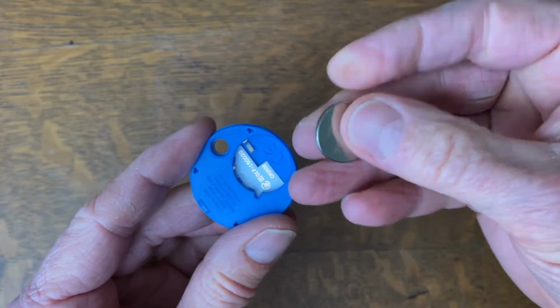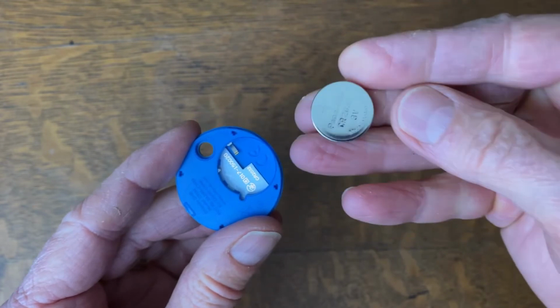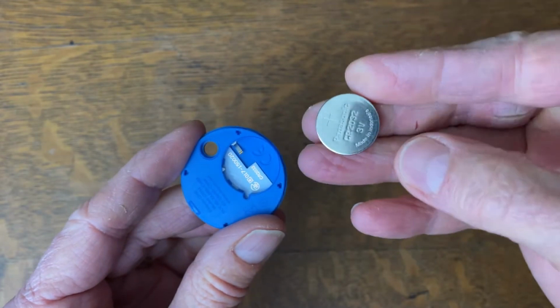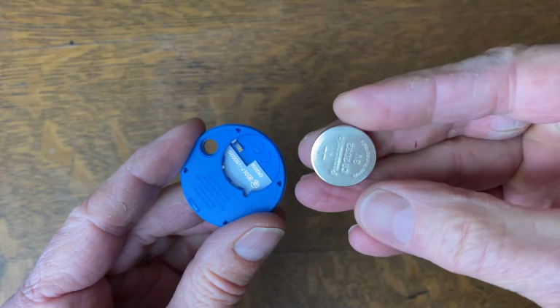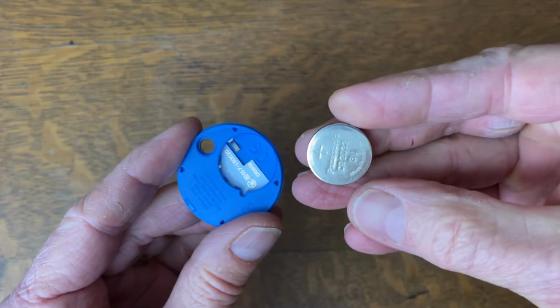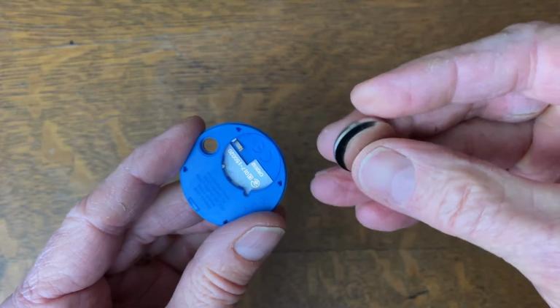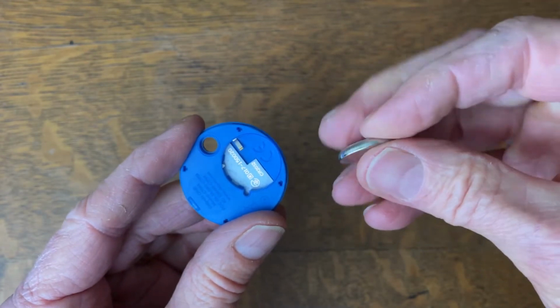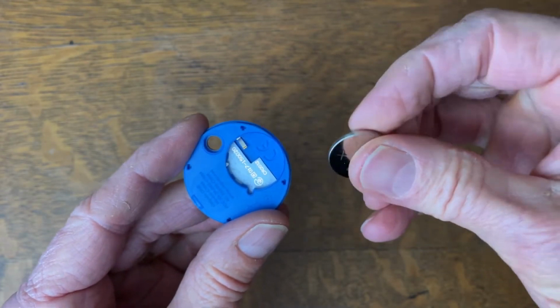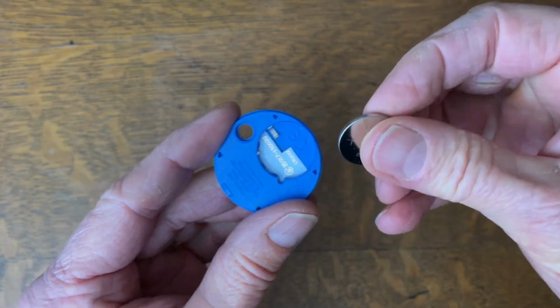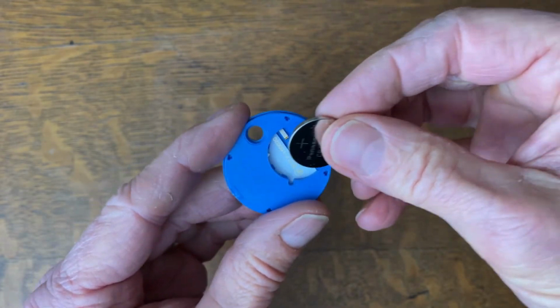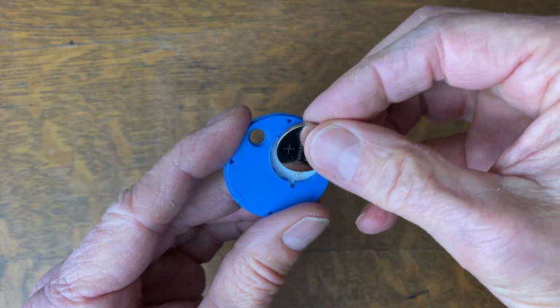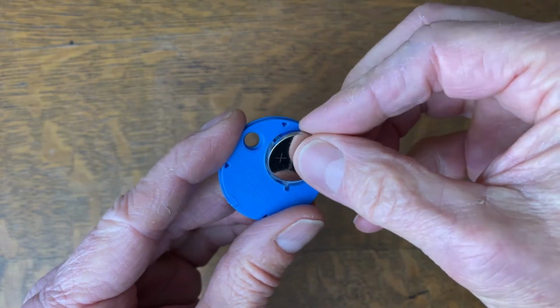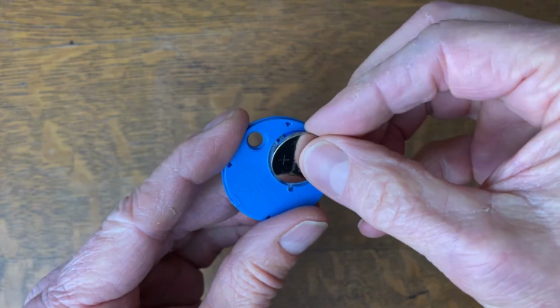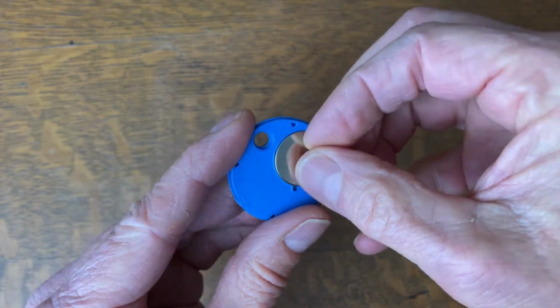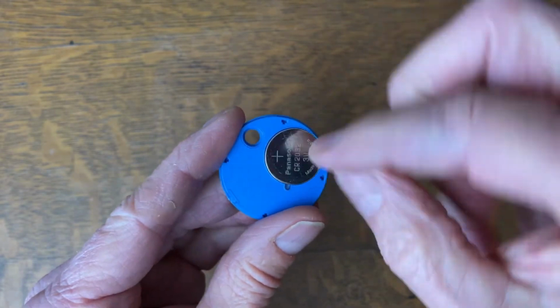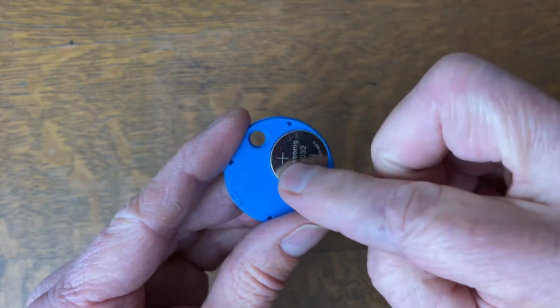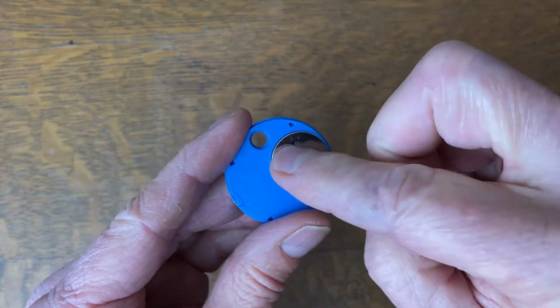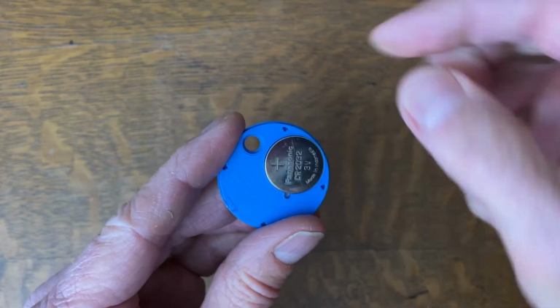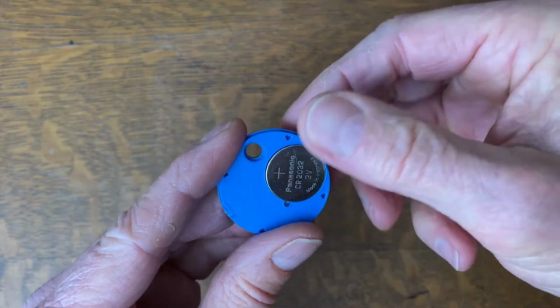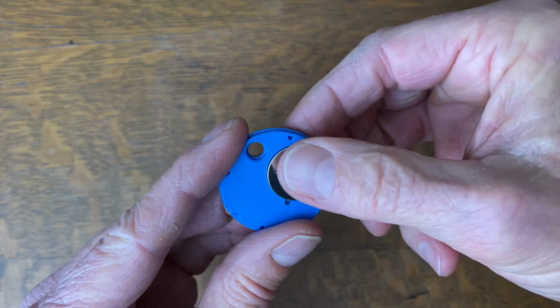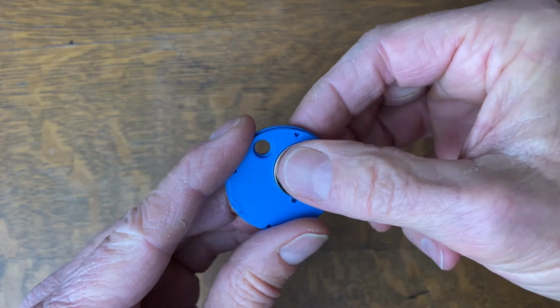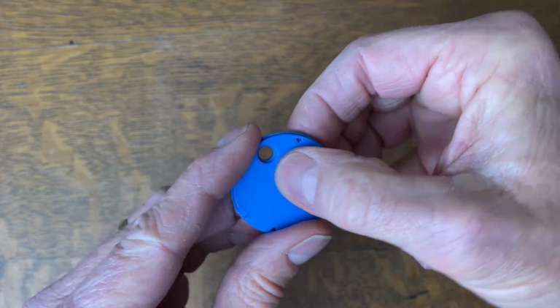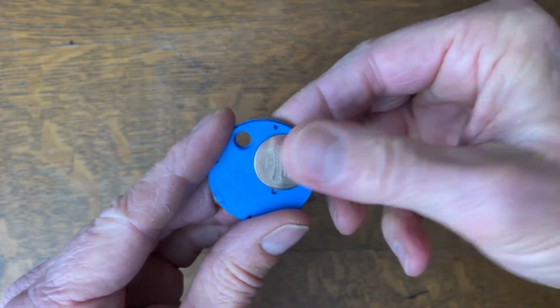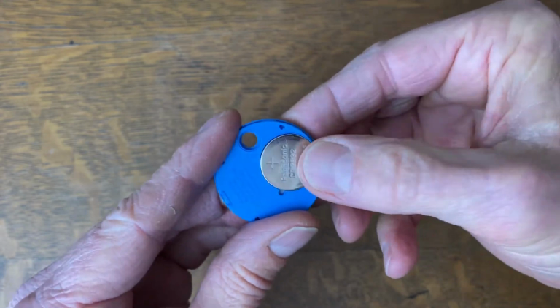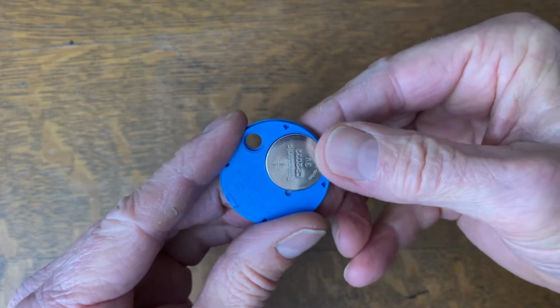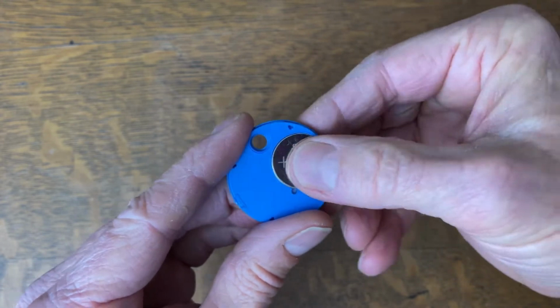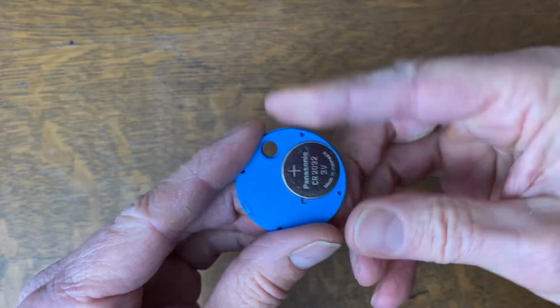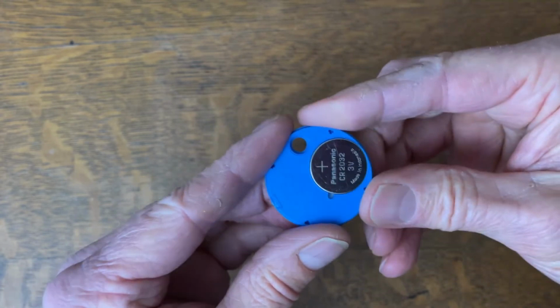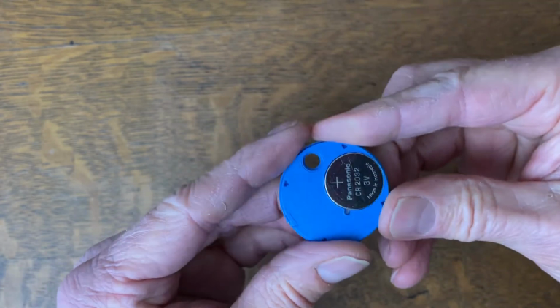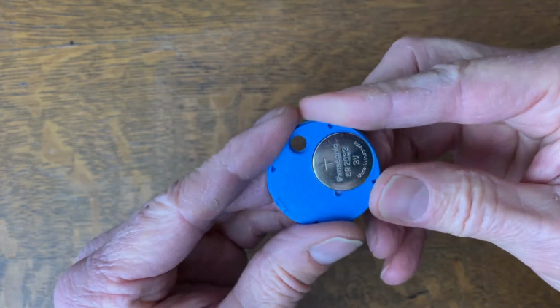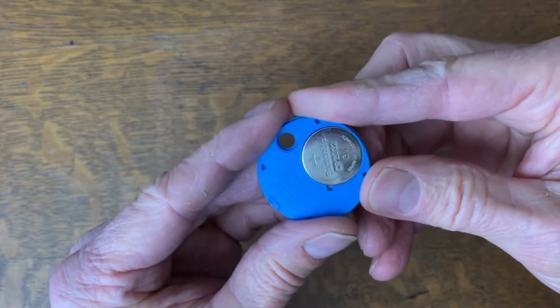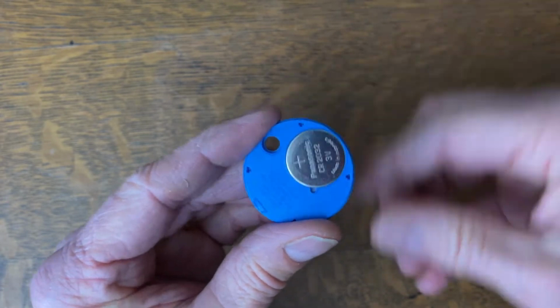I've got the new Panasonic battery here and I'm going to slip it right in. Make sure to put the positive side up, and it fits in there pretty easily.